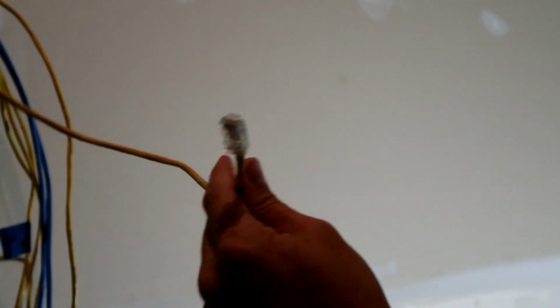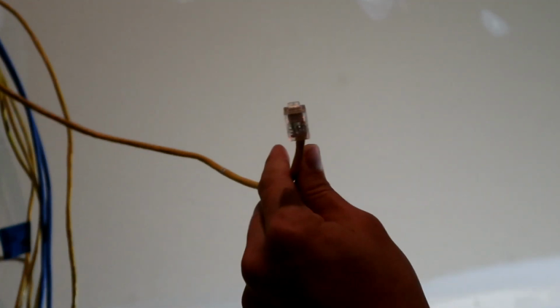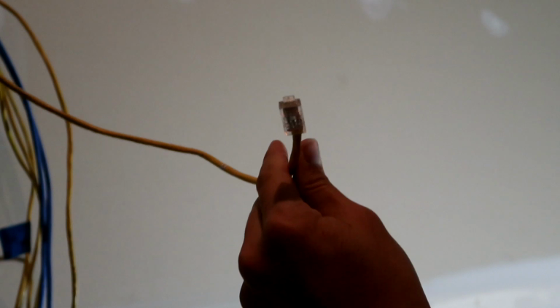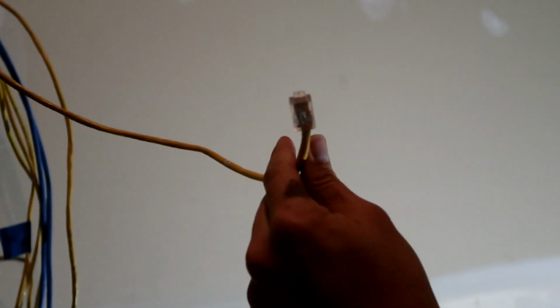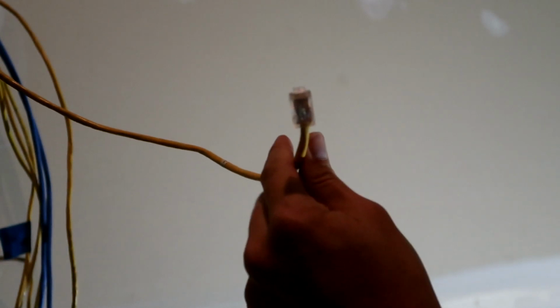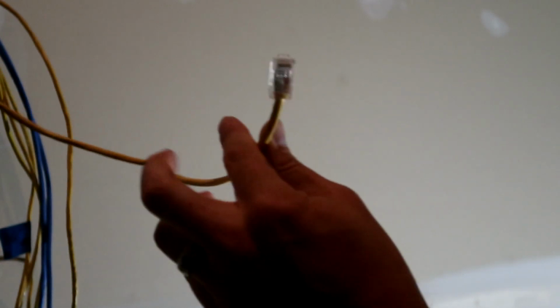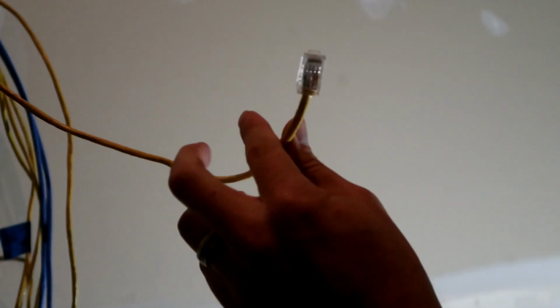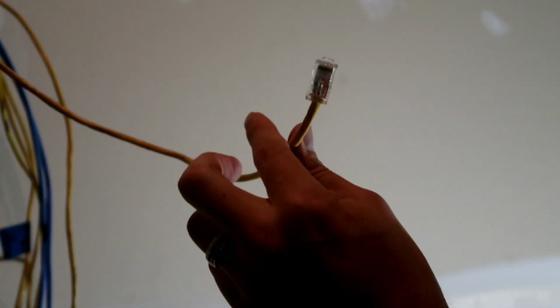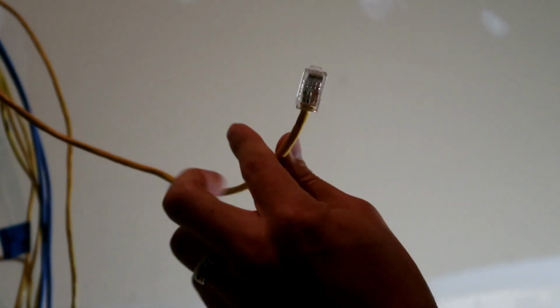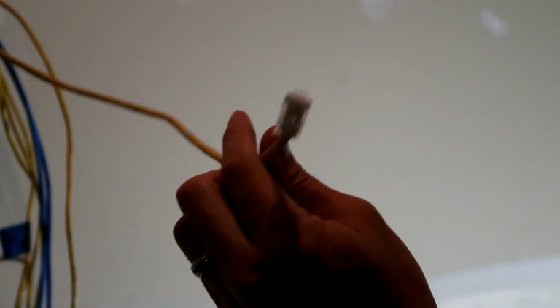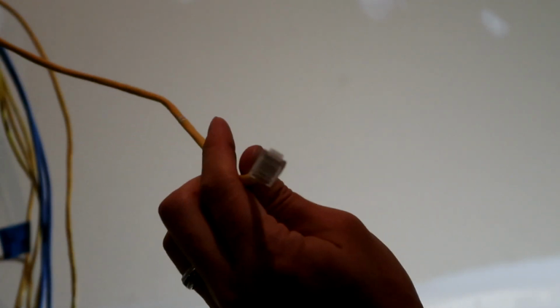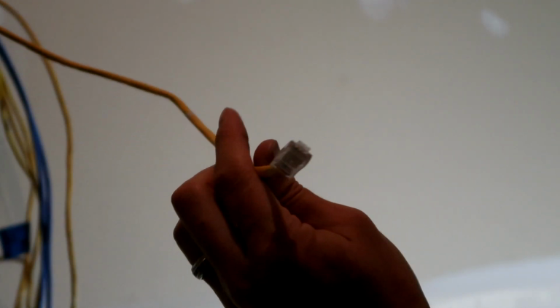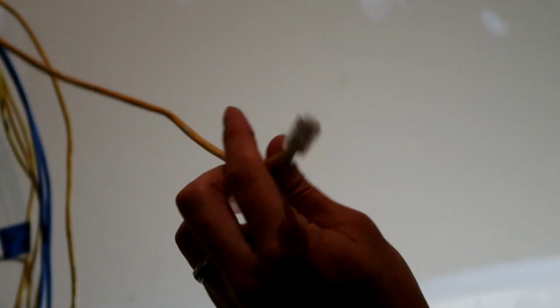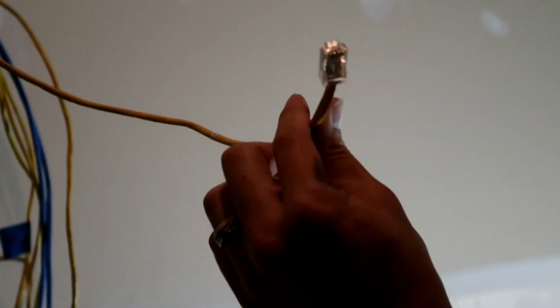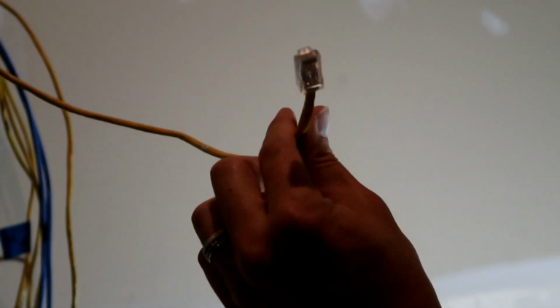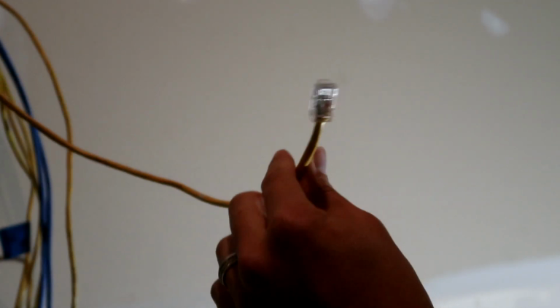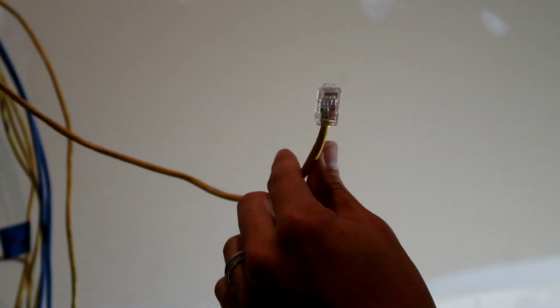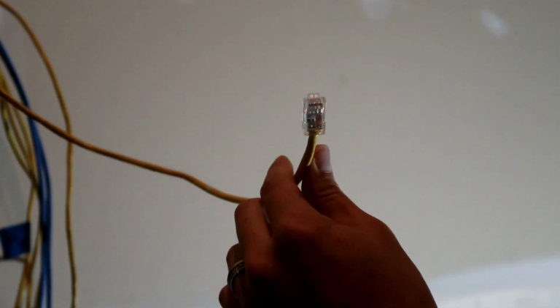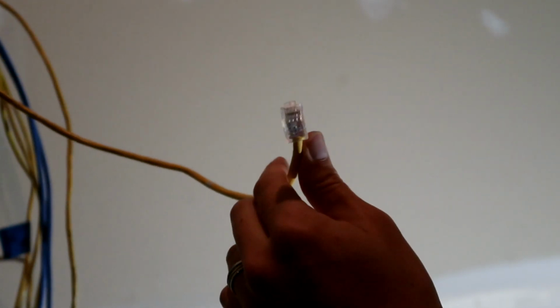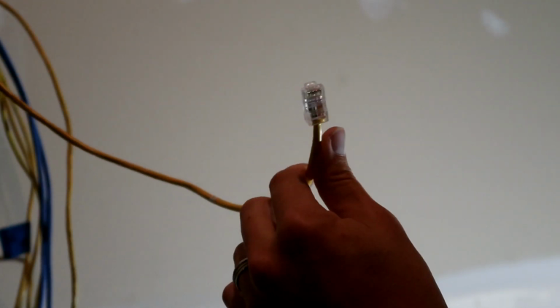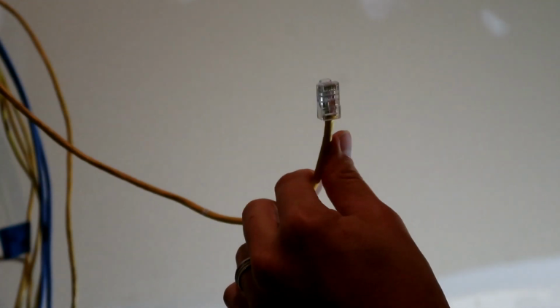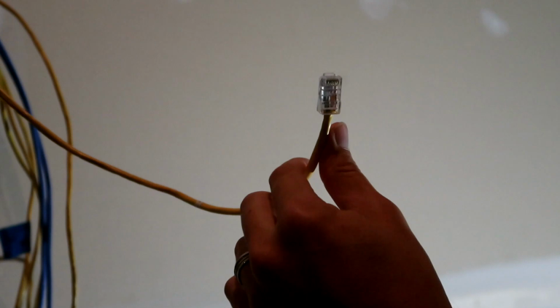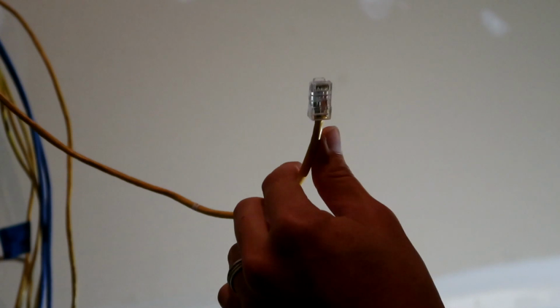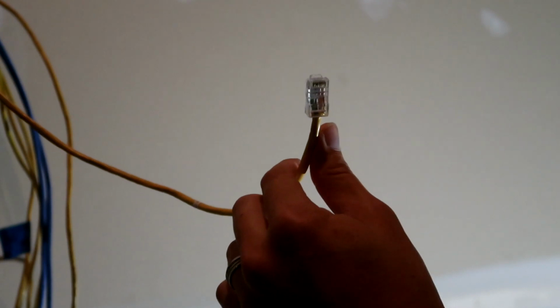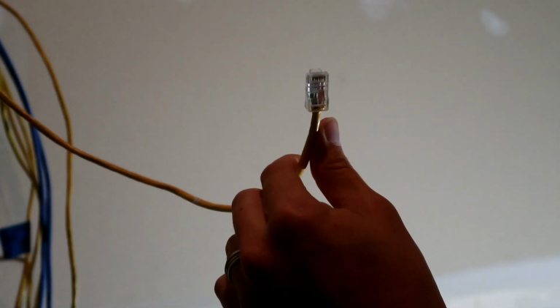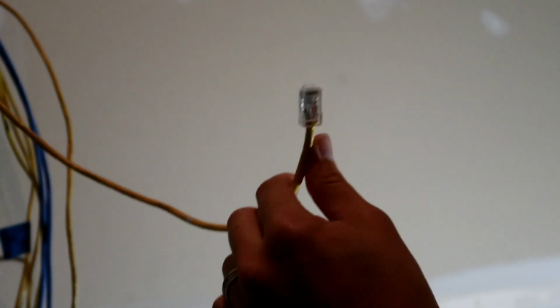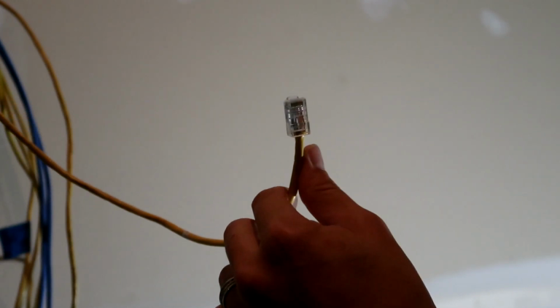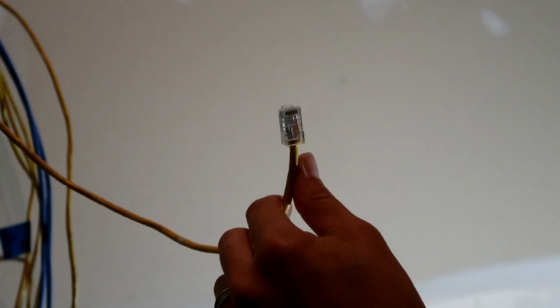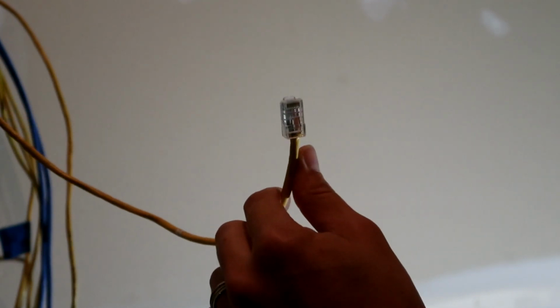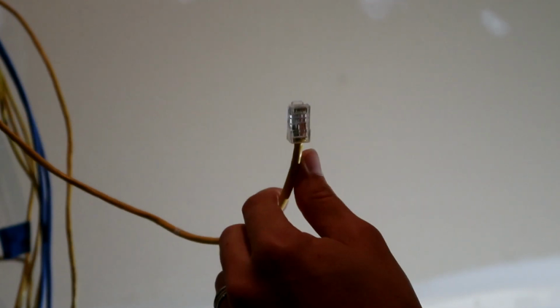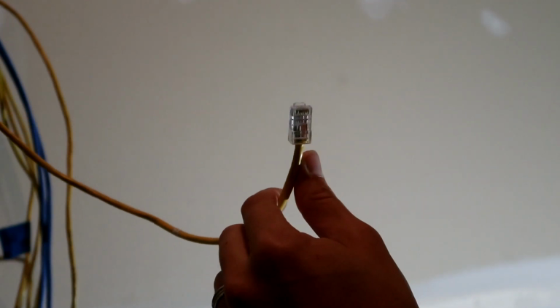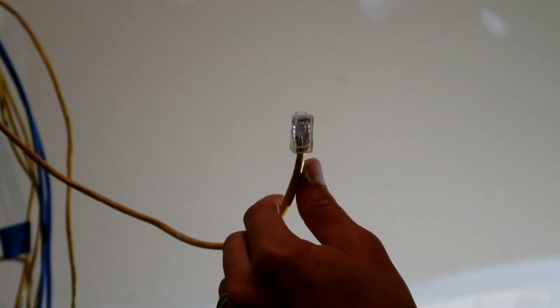Now I'm going to run upstairs, pull the other one out, and punch it down on an RJ45 keystone, and then we'll be good to go.